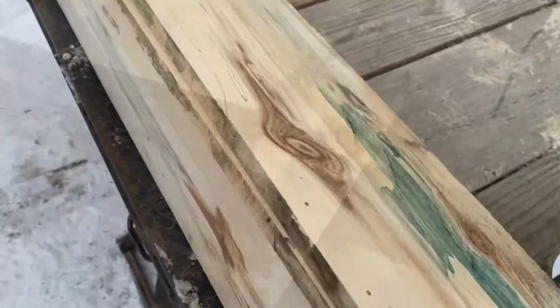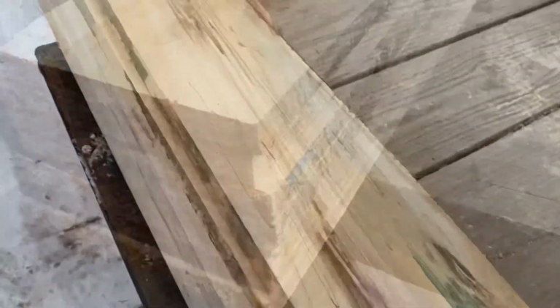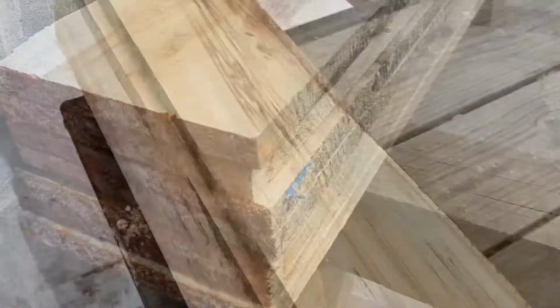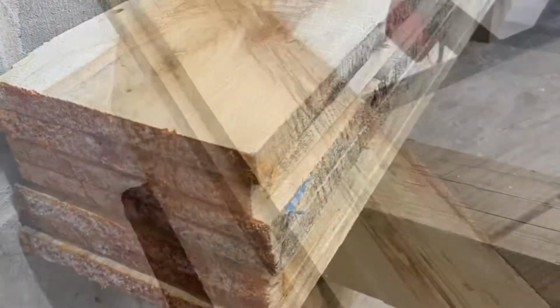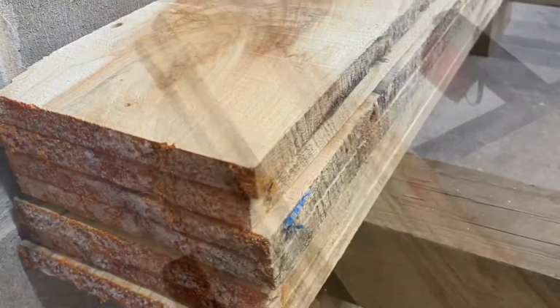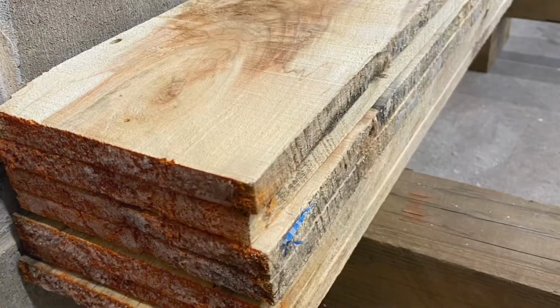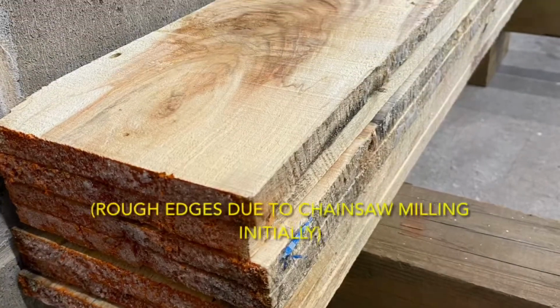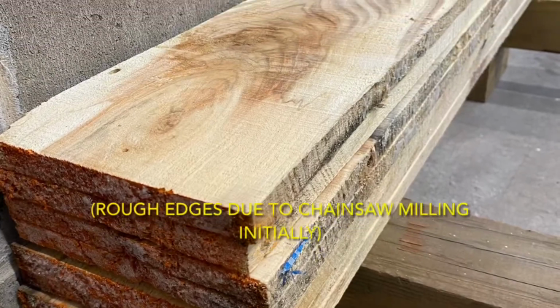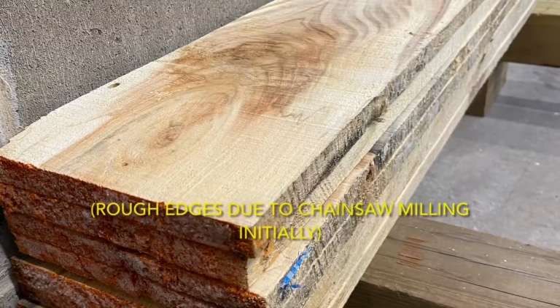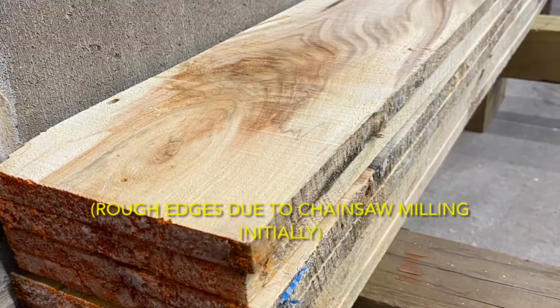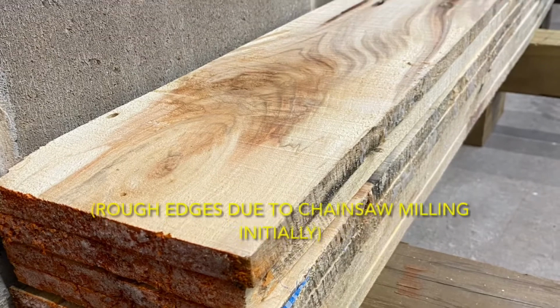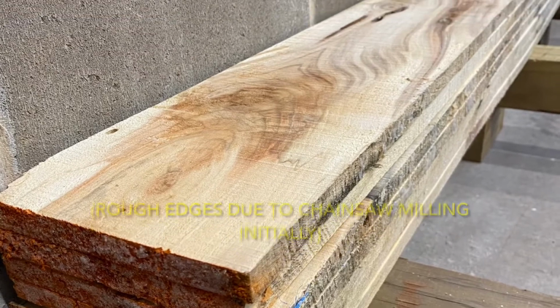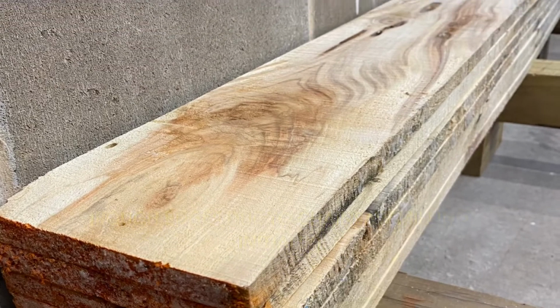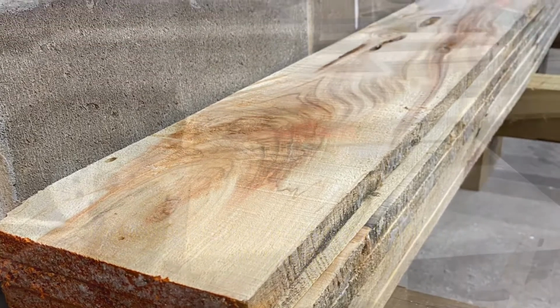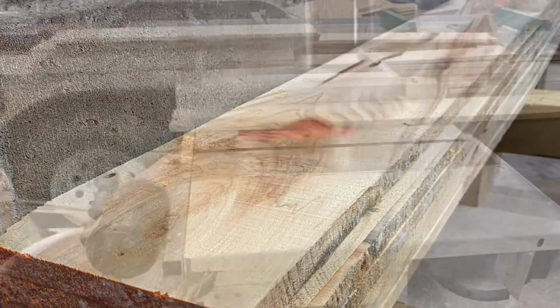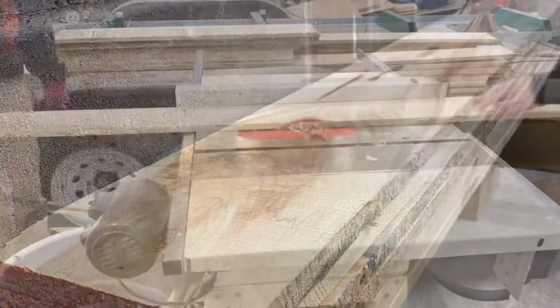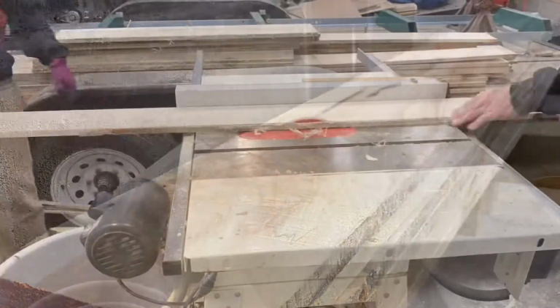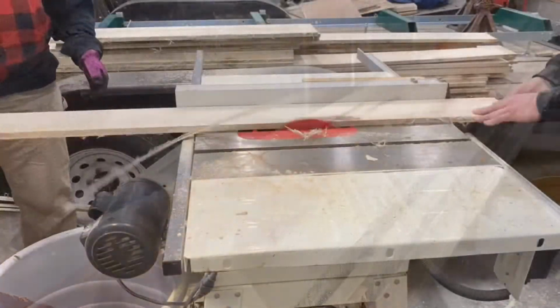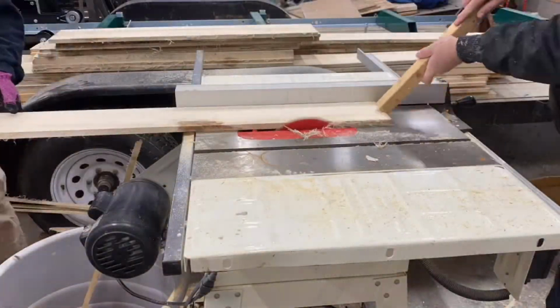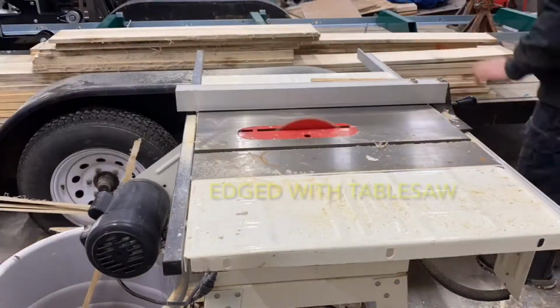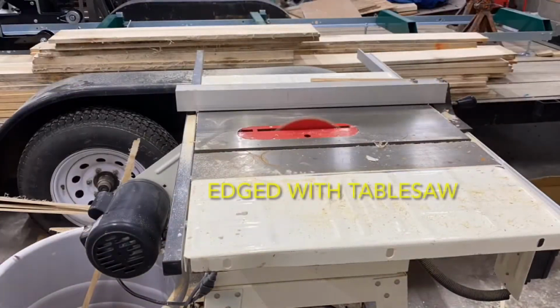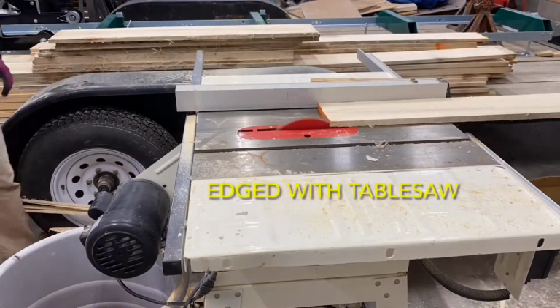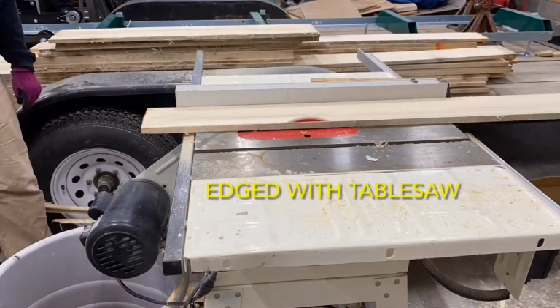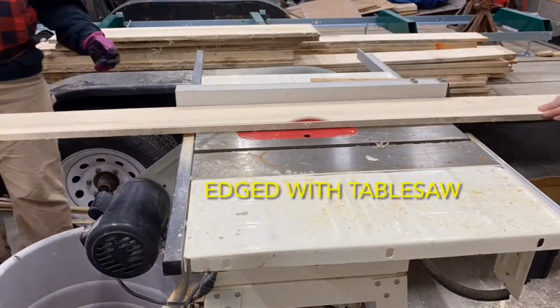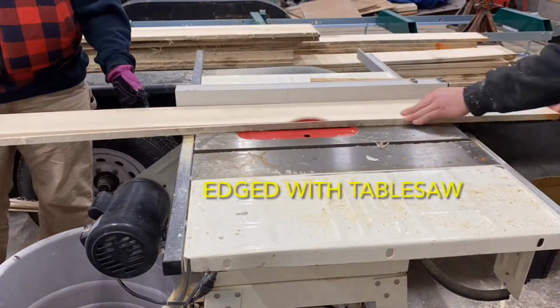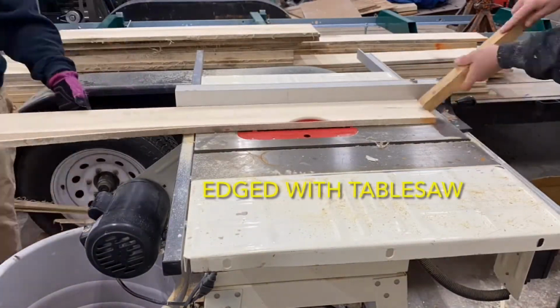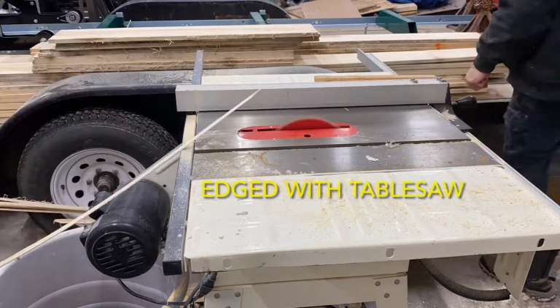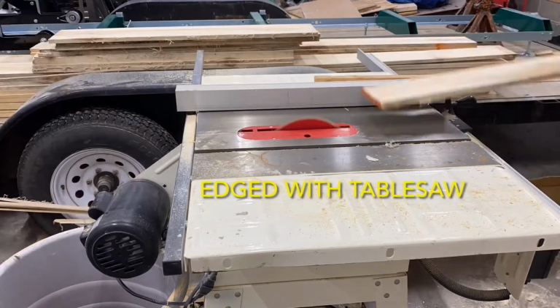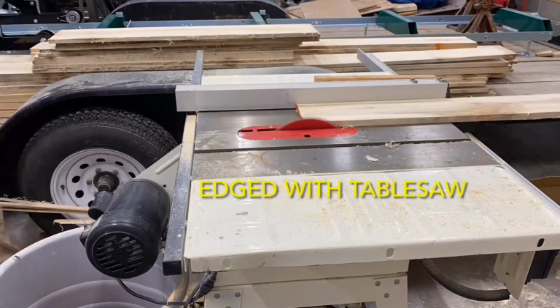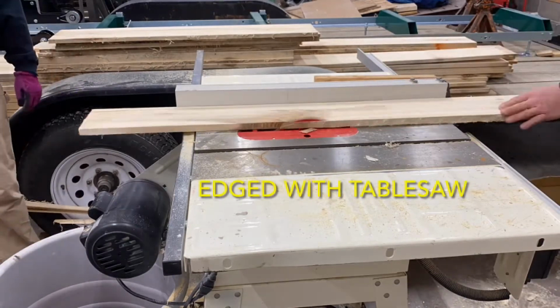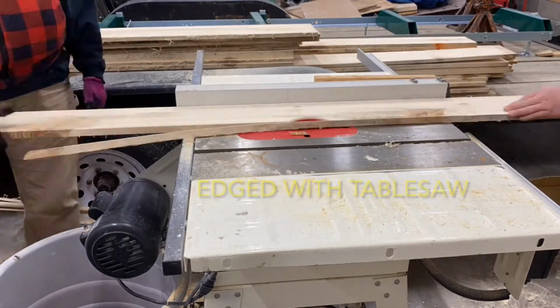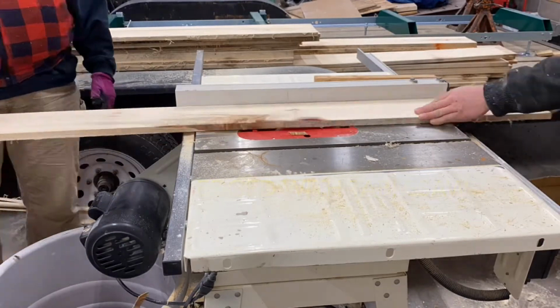Since the original cants were made with a chainsaw mill, the edges of these boards were pretty rough. So we used a table saw to clean up those edges.